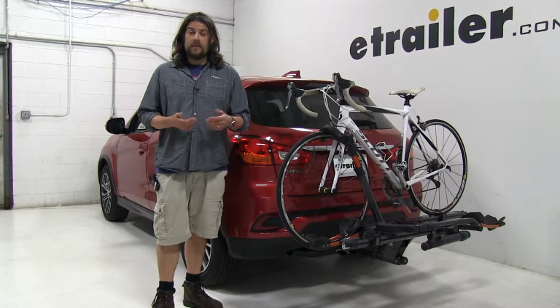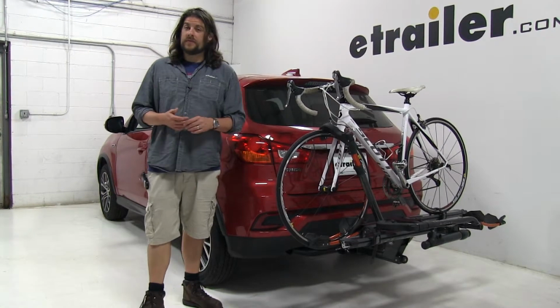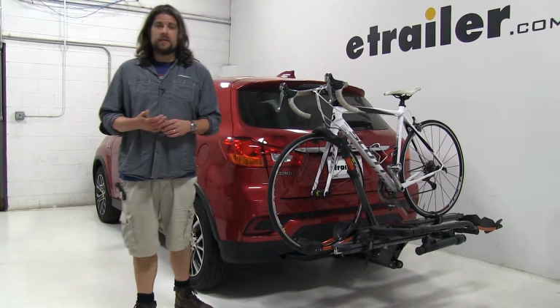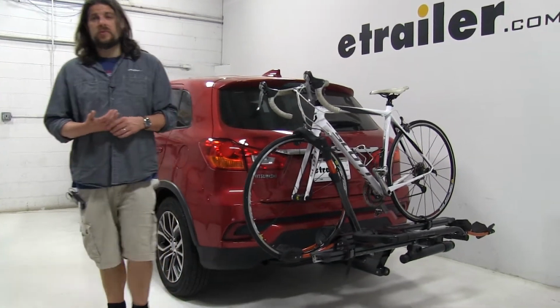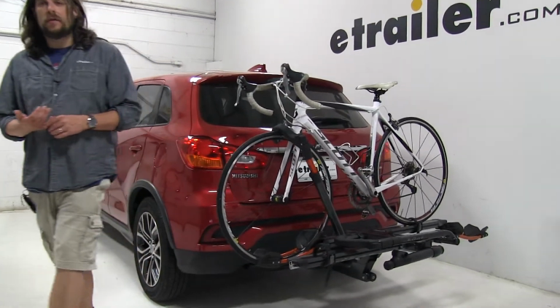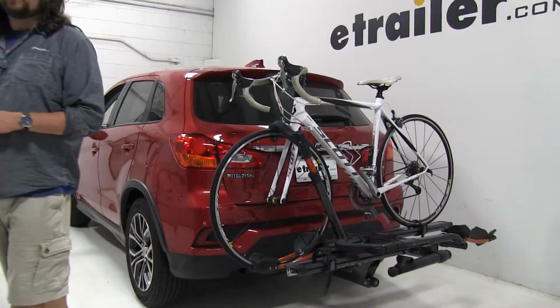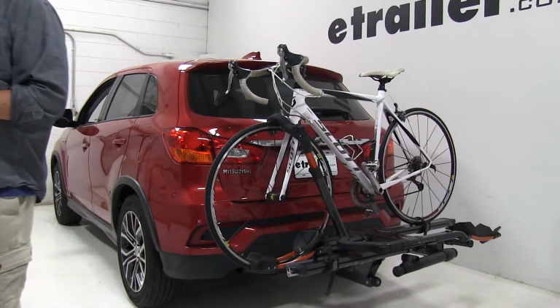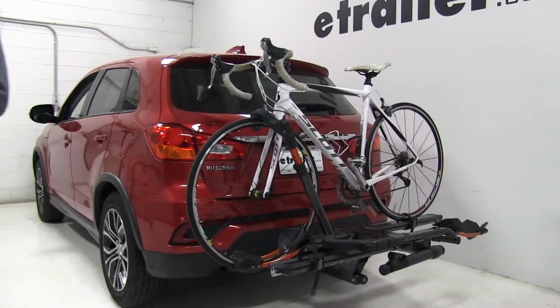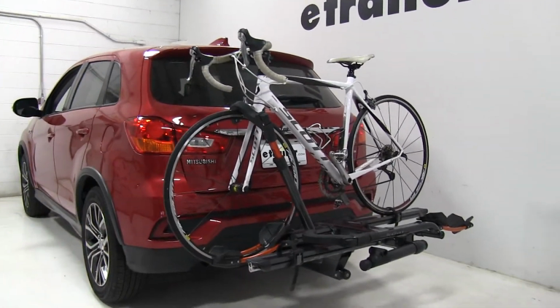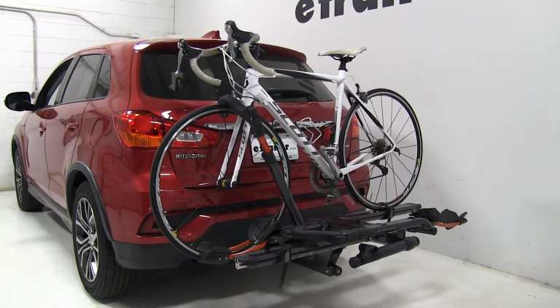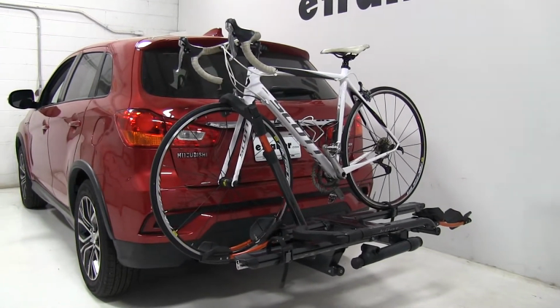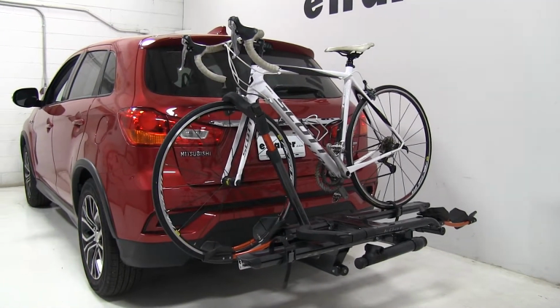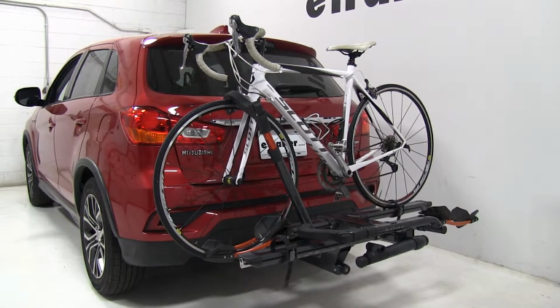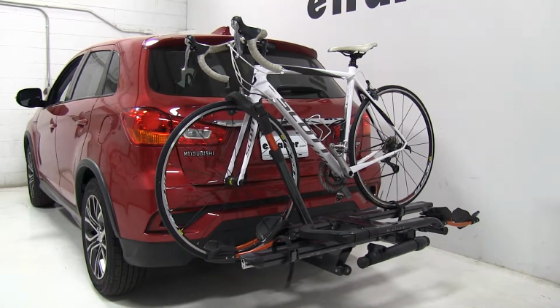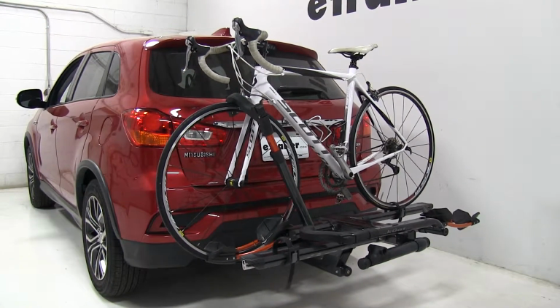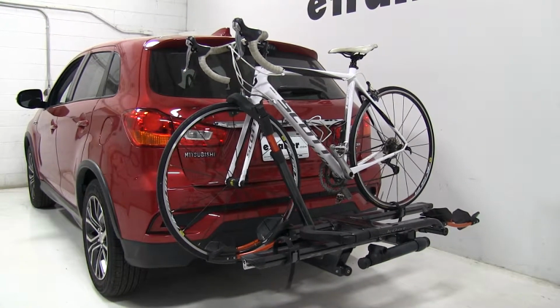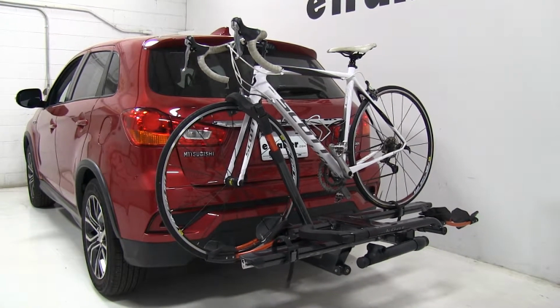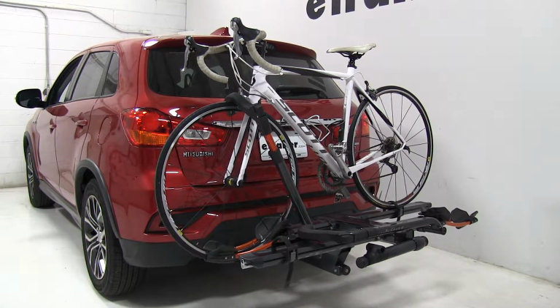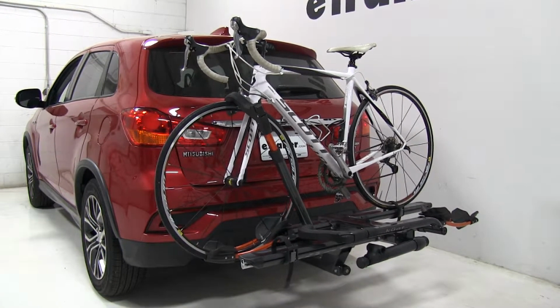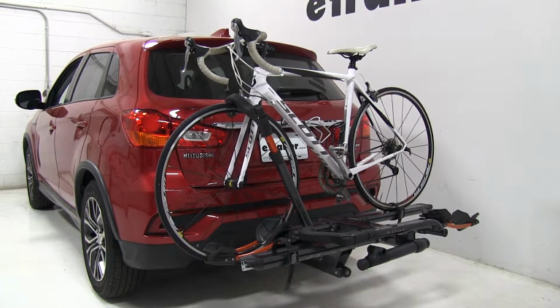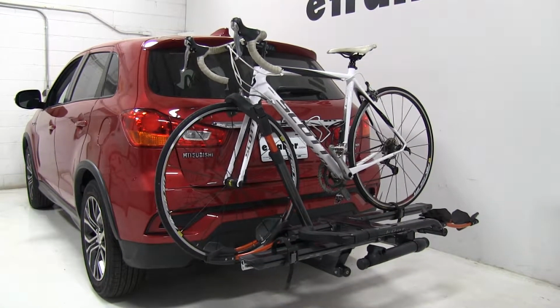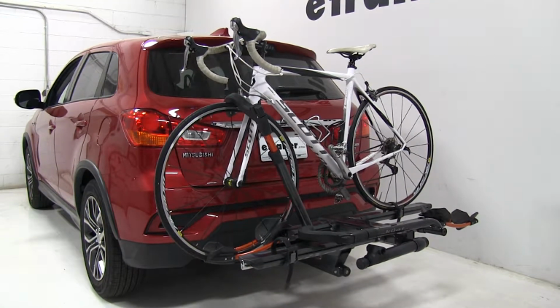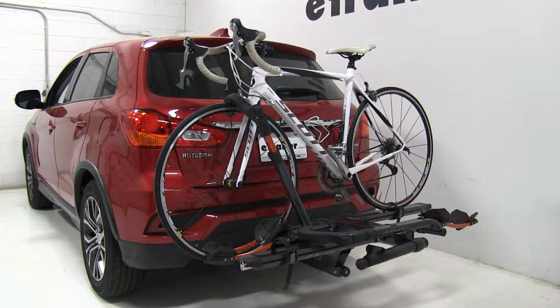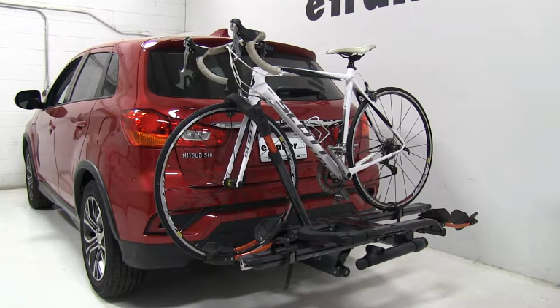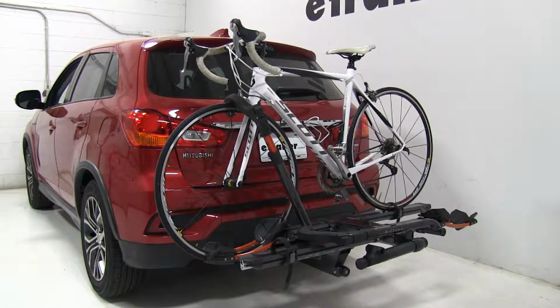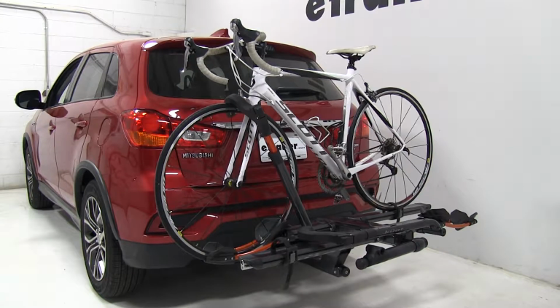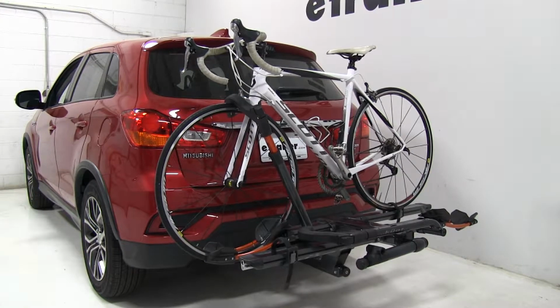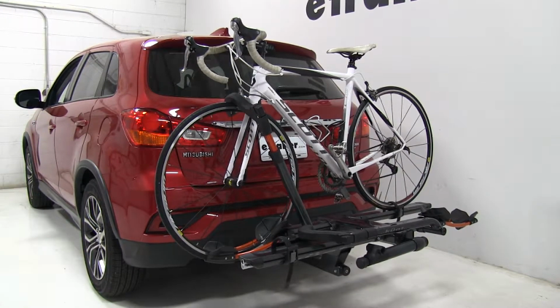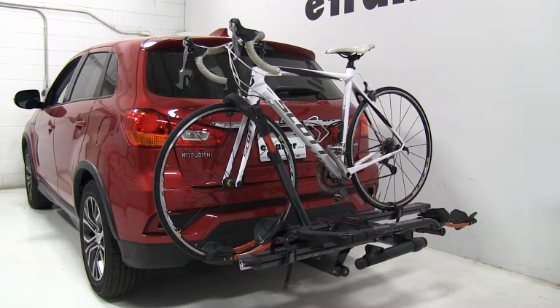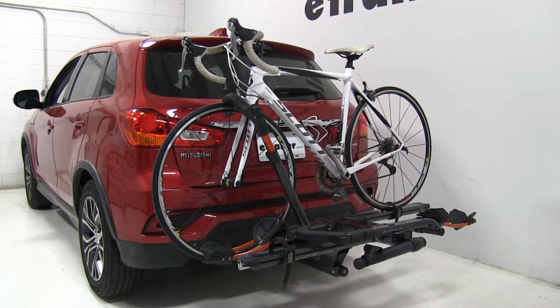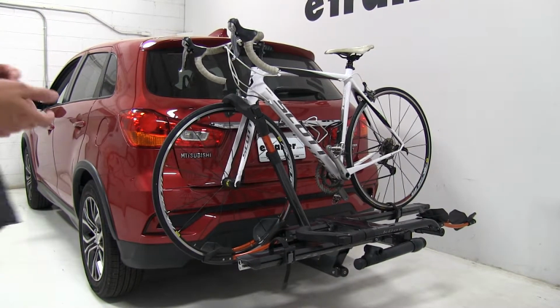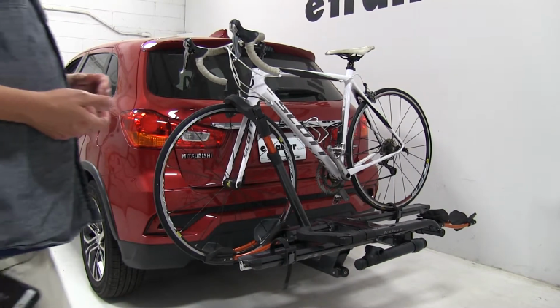Today in our 2018 Mitsubishi Outlander Sport, we're going to be test fitting the Kuat NV 2.0 two-bike platform rack for two-inch hitches, part number NV22G. This is going to come in gray in color; there's also one that comes in black as well.